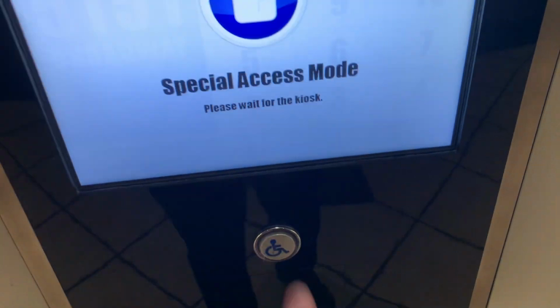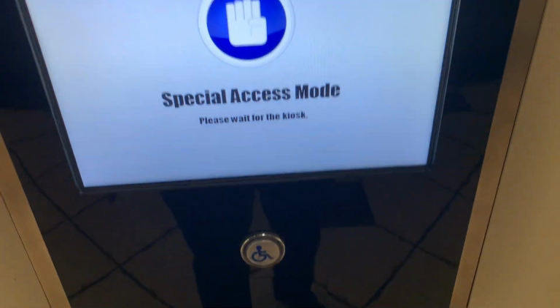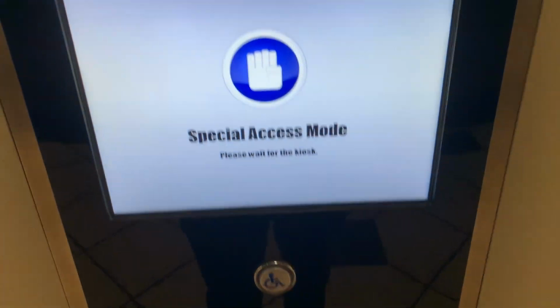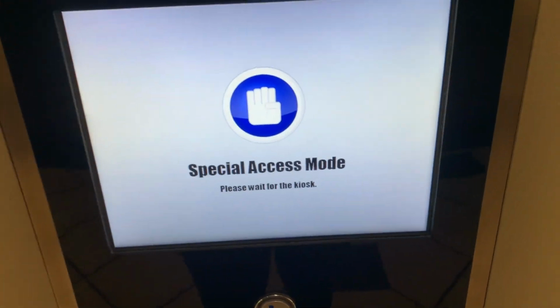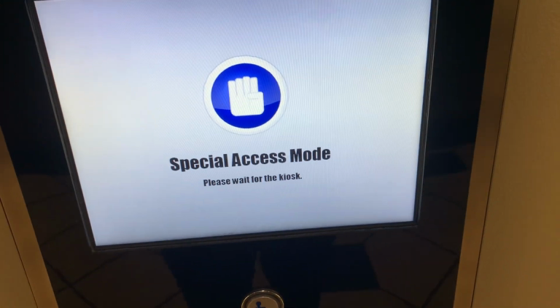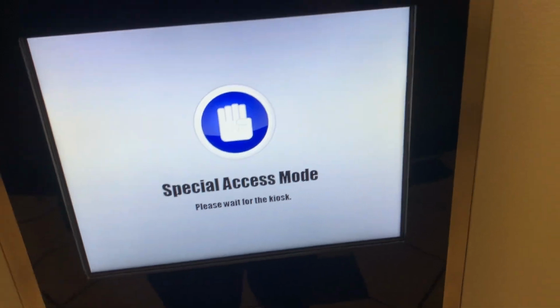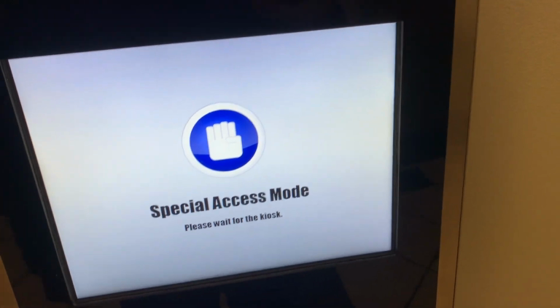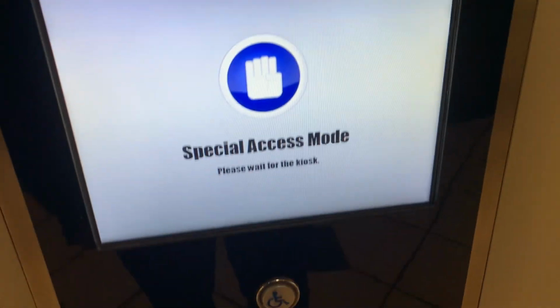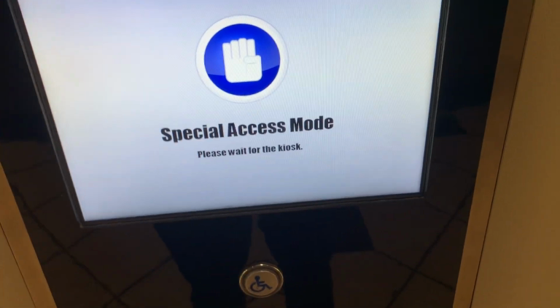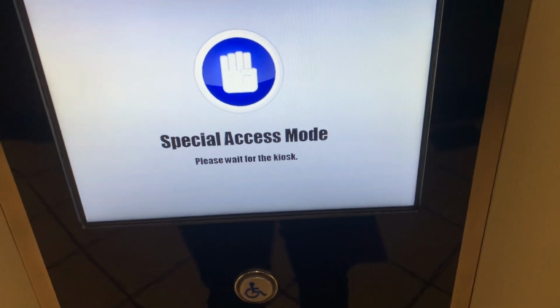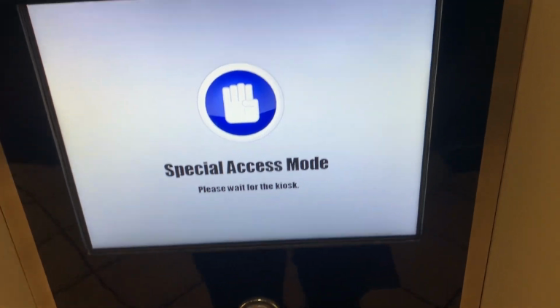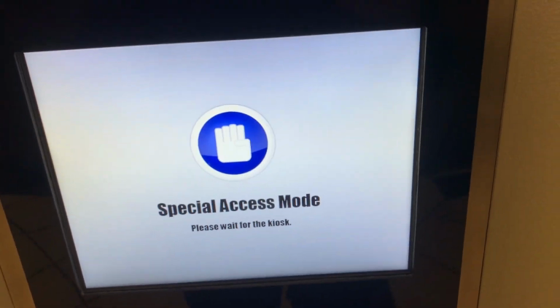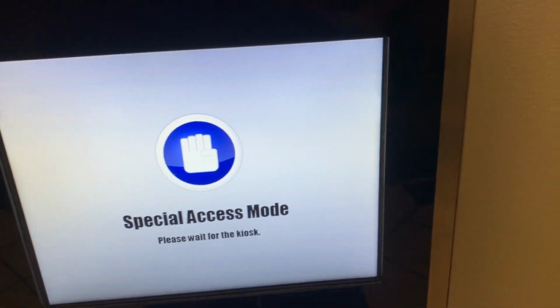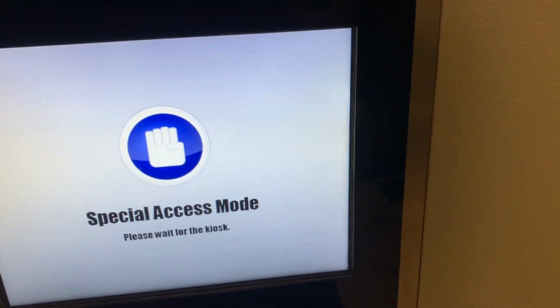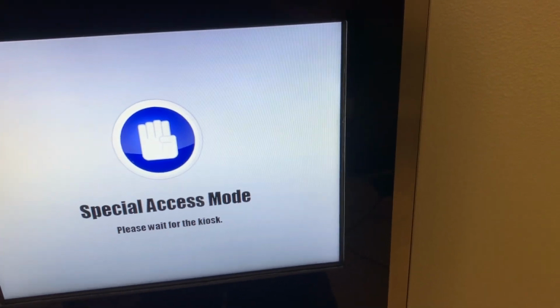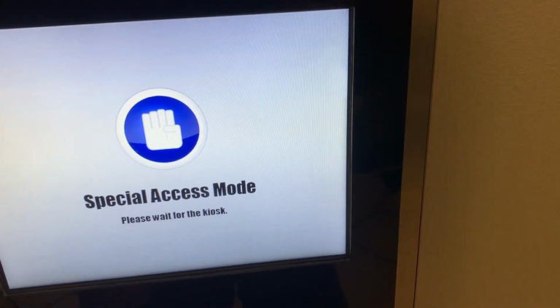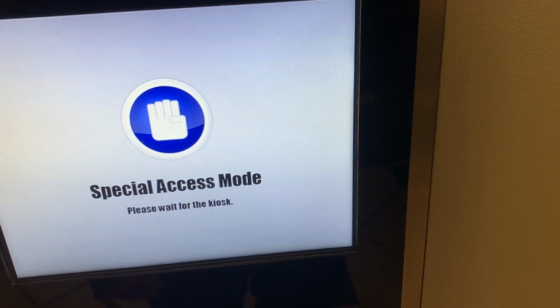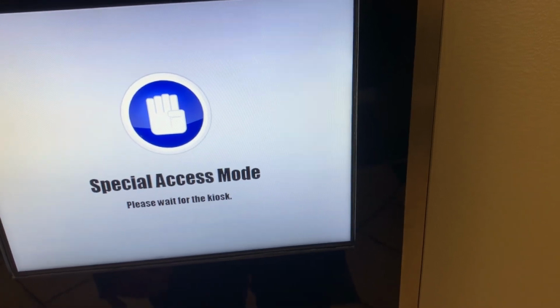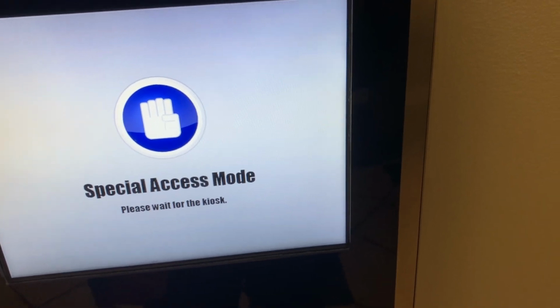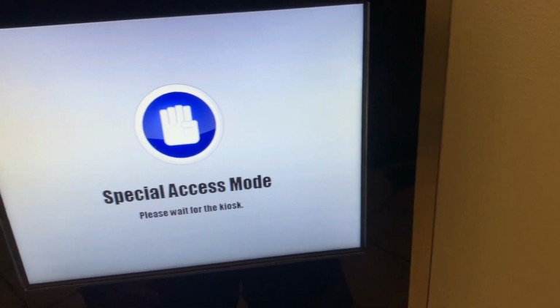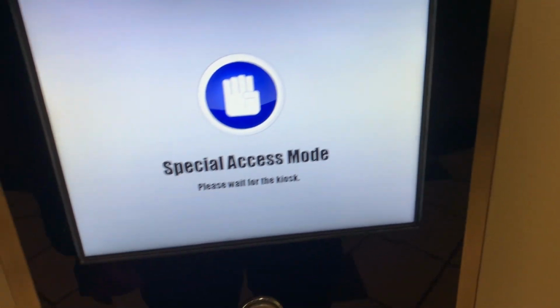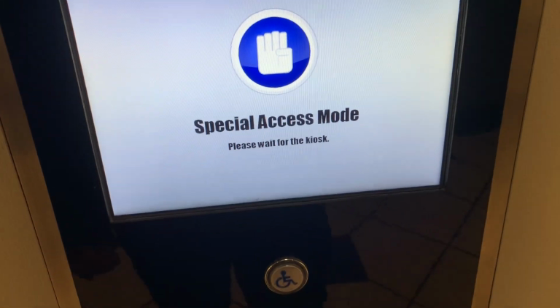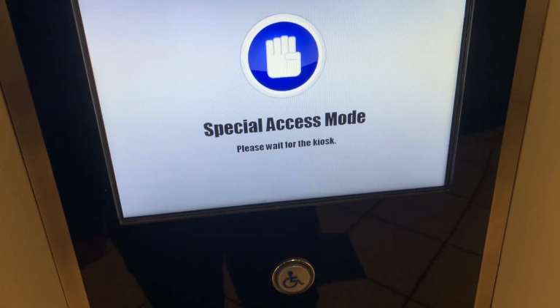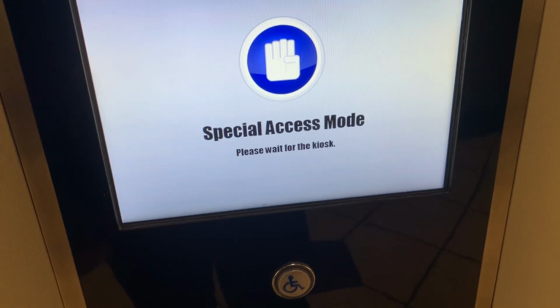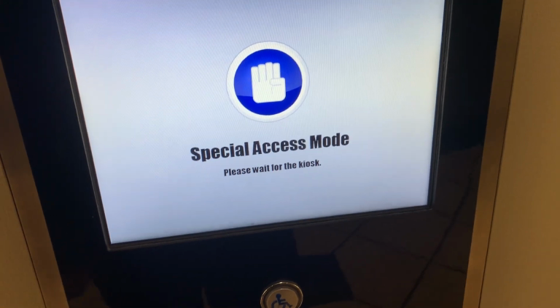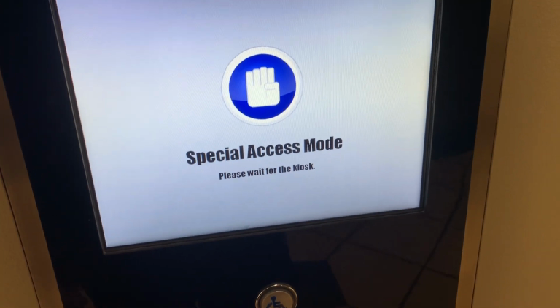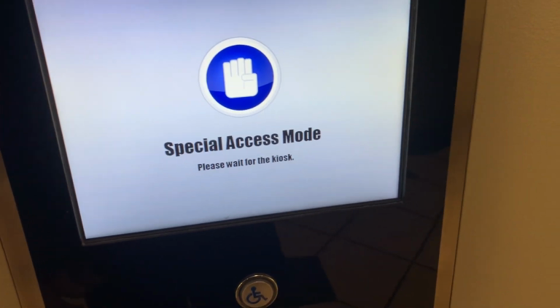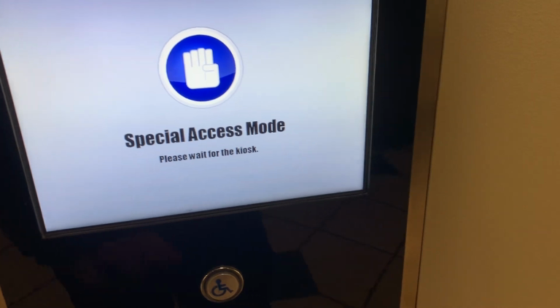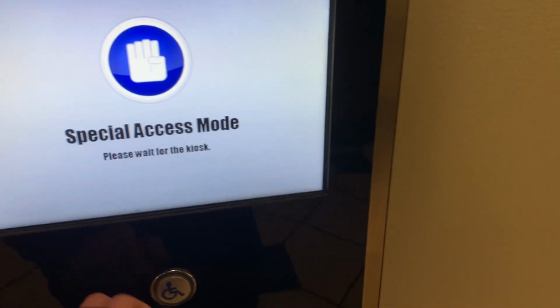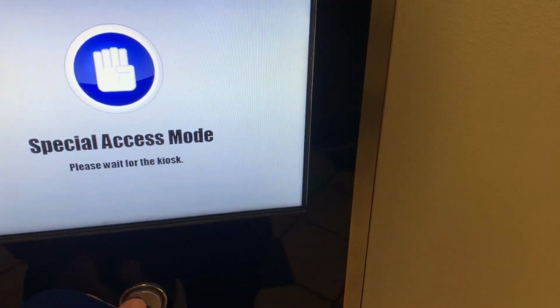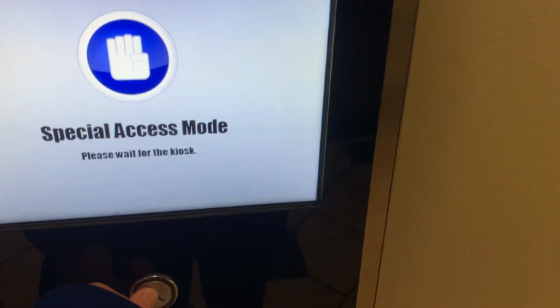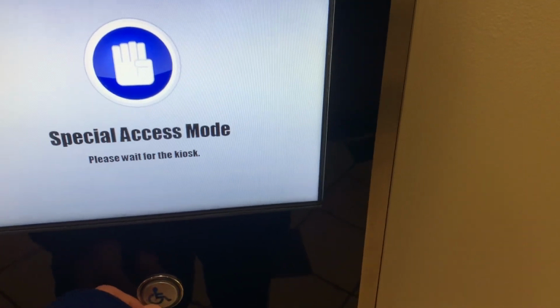Press button when you hear desired floor, or press twice to cancel. Lobby. Two. Three. Four. Thank you.